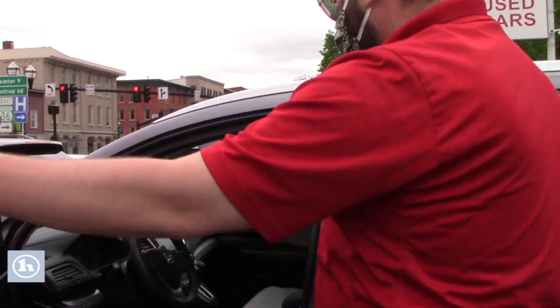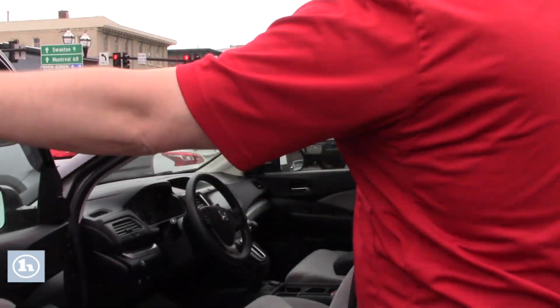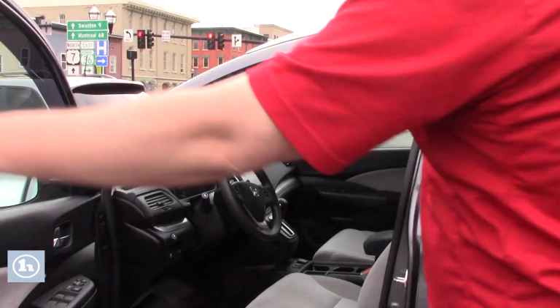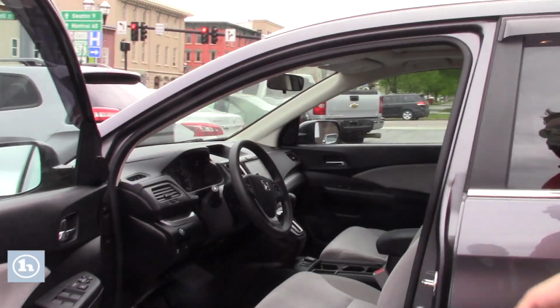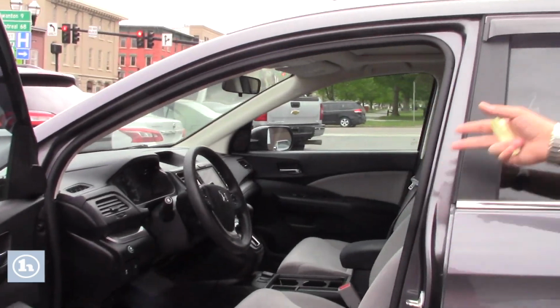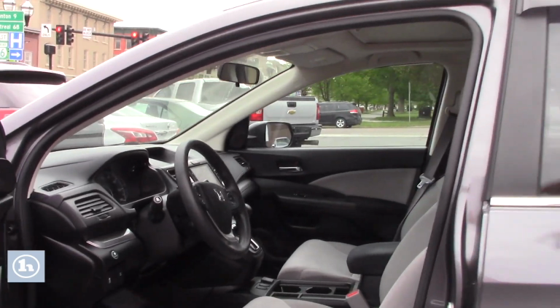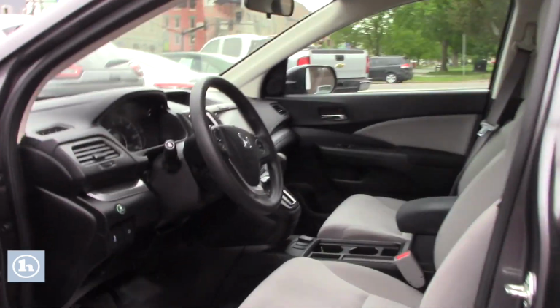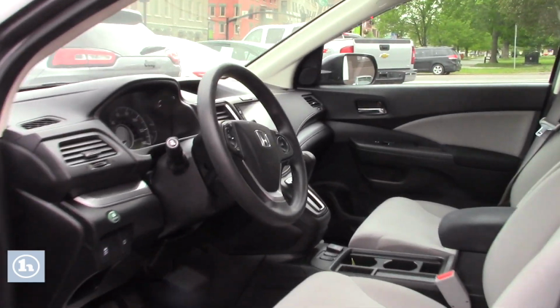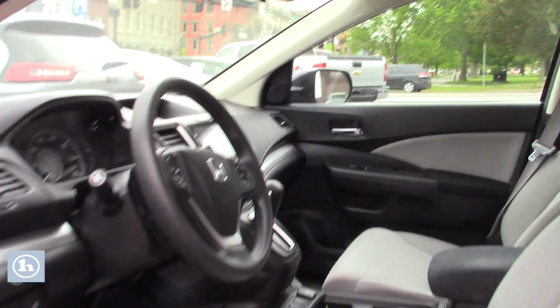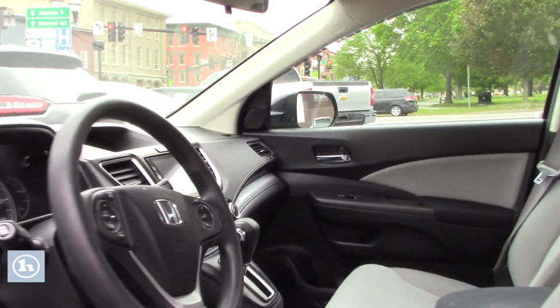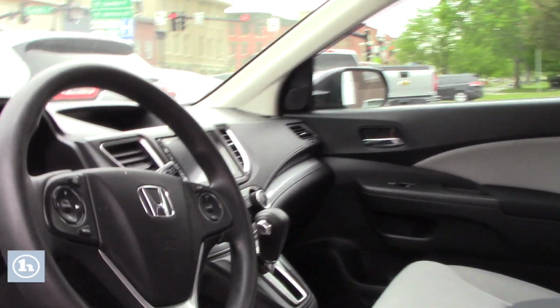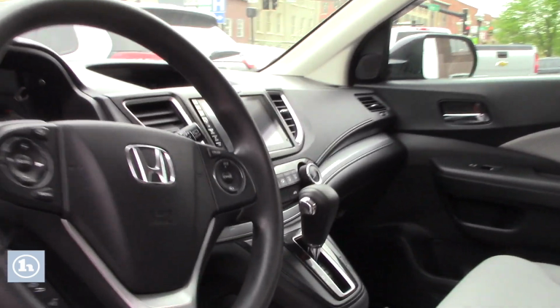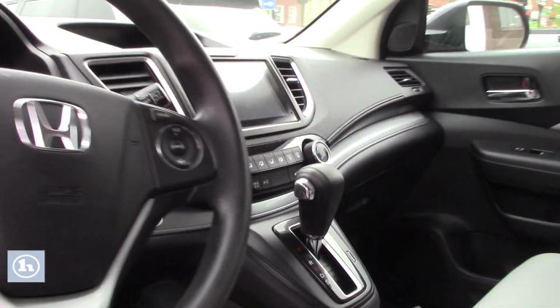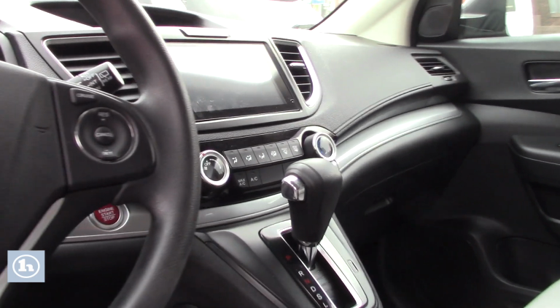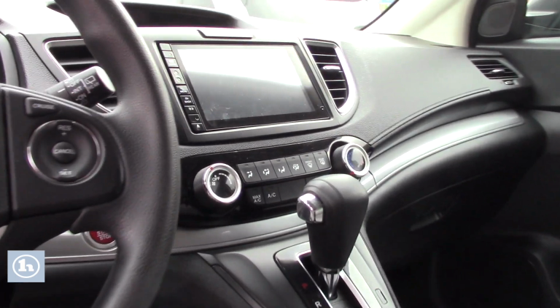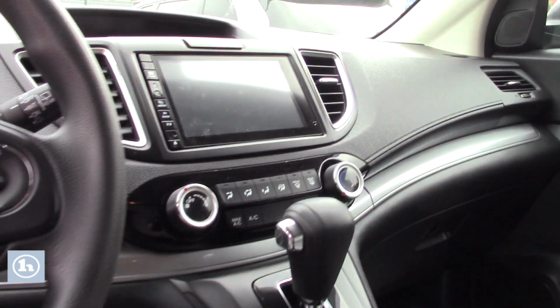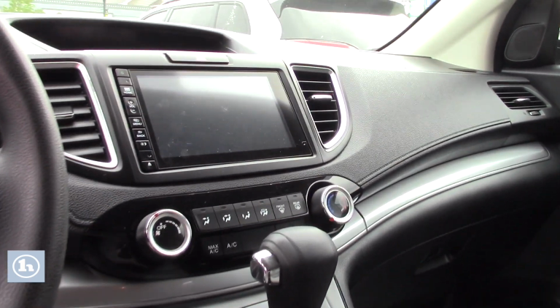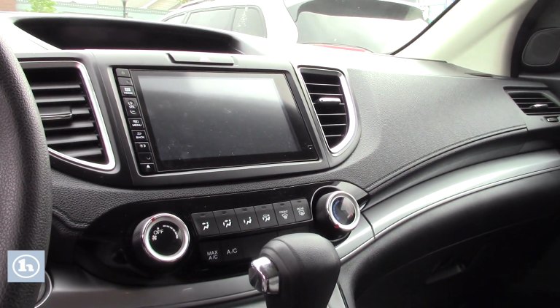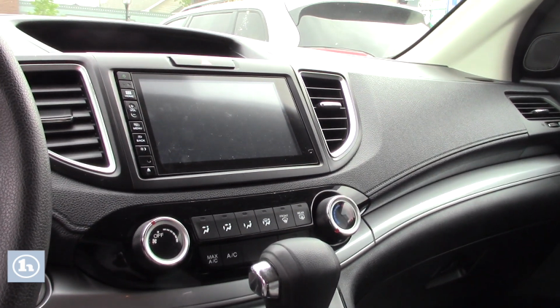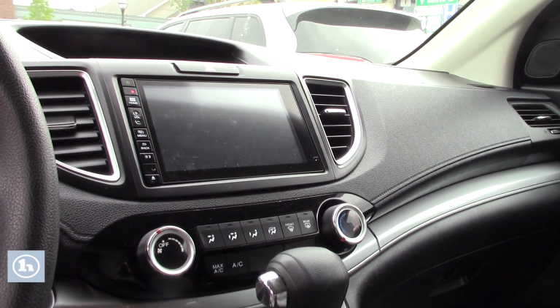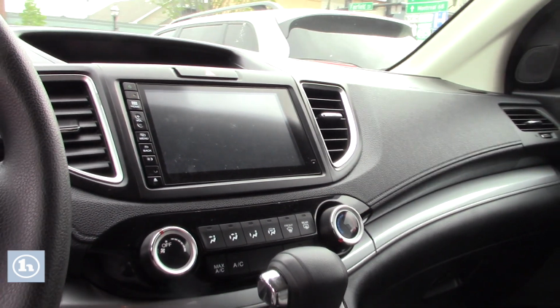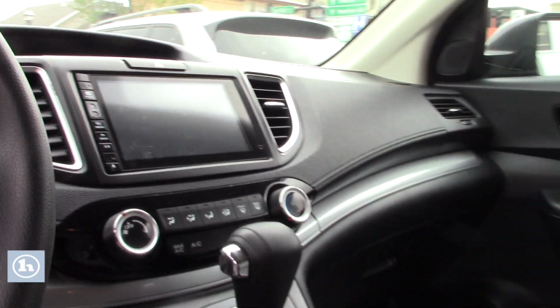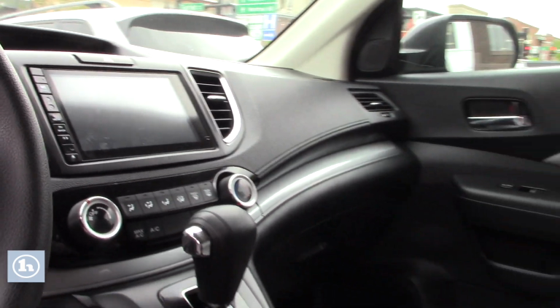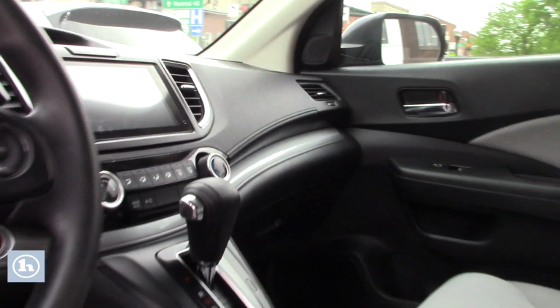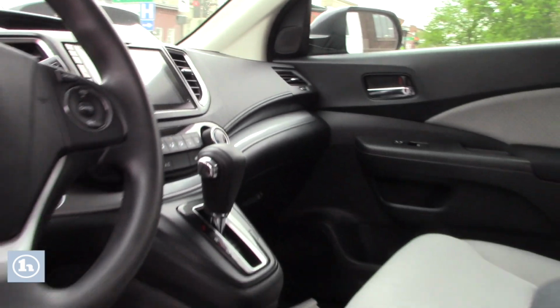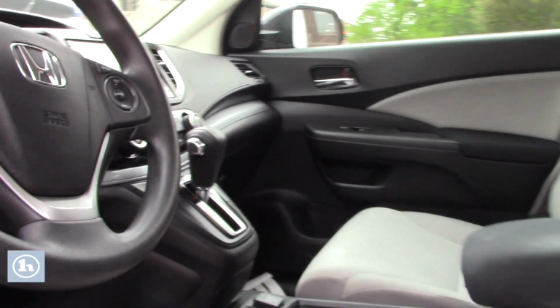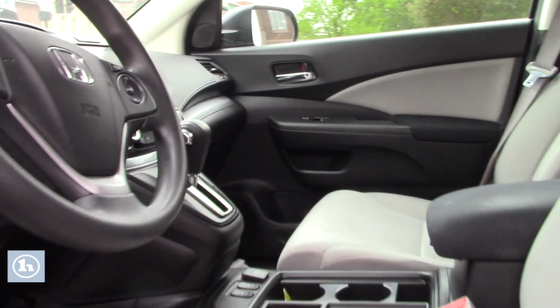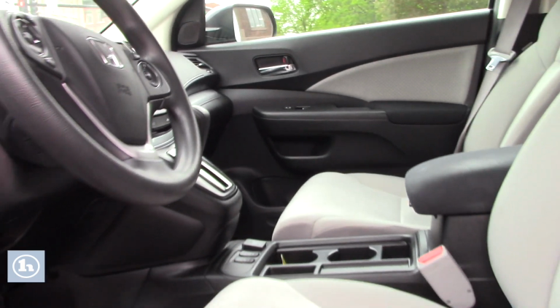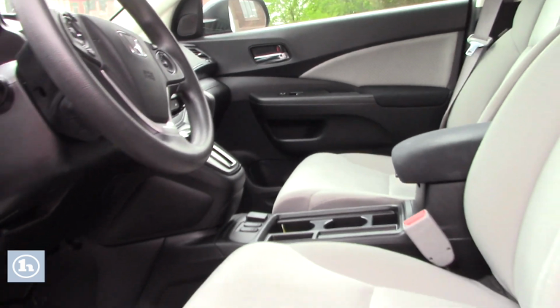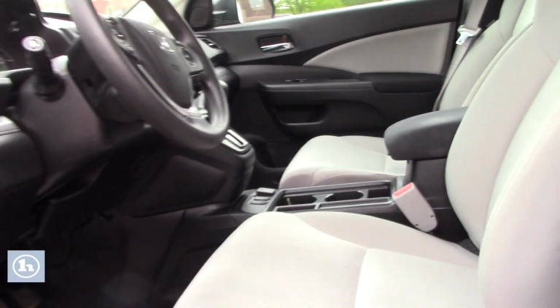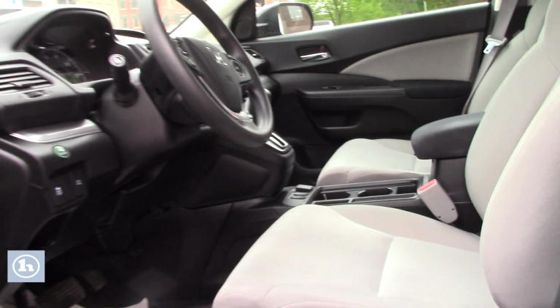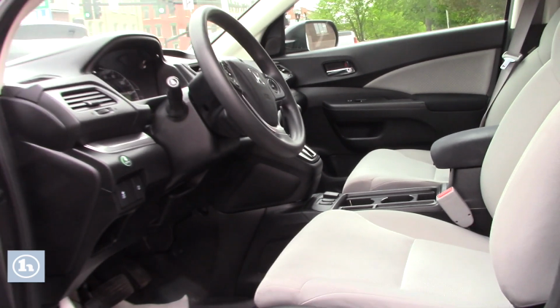Being an EX, I'll show you the inside a little bit. You can see you're gonna have a nice big backup camera, apps, Pandora, heated seats in this, power seats — very, very nice.